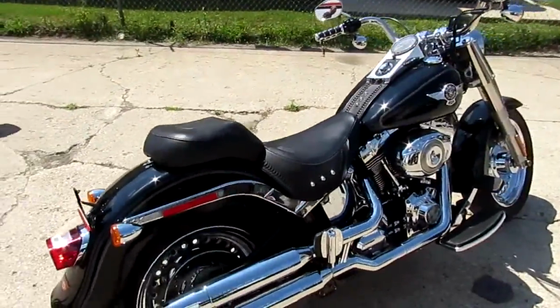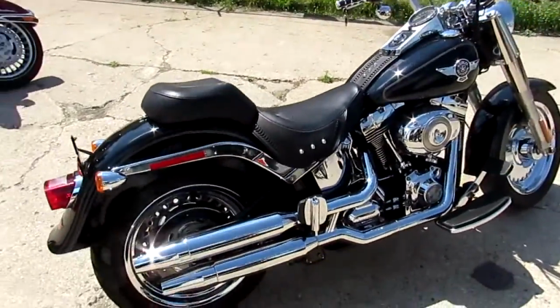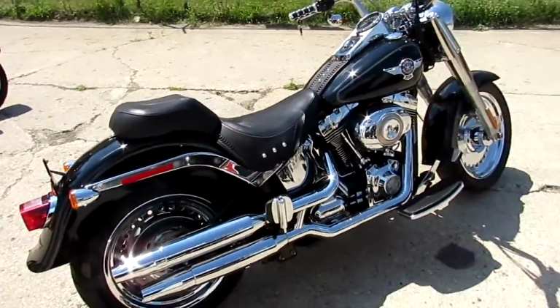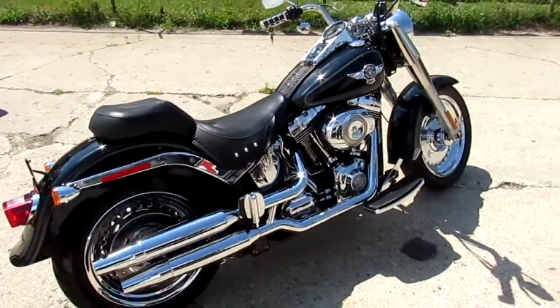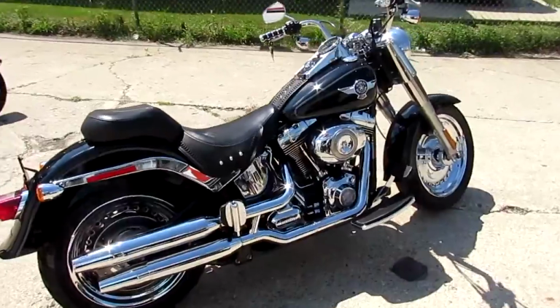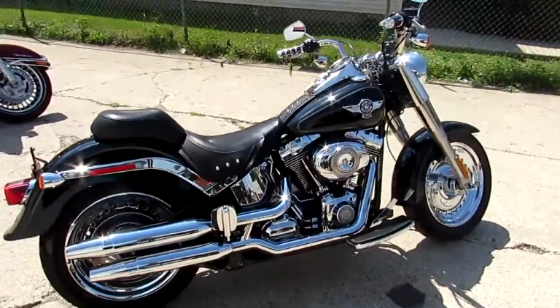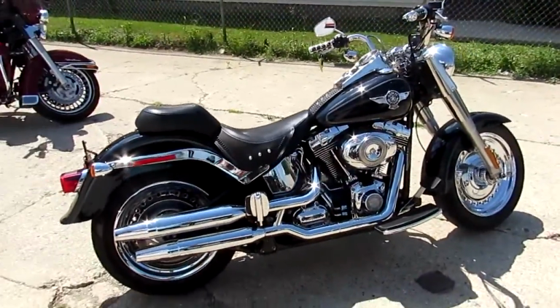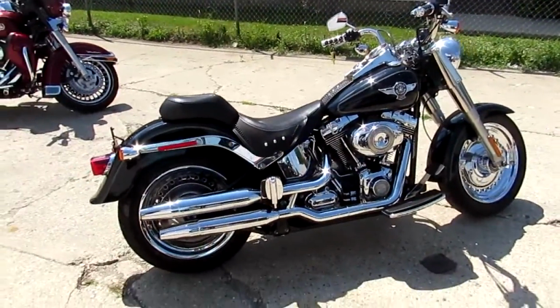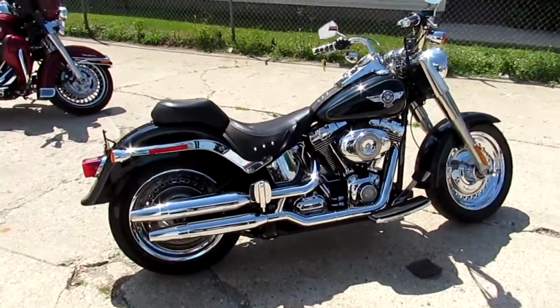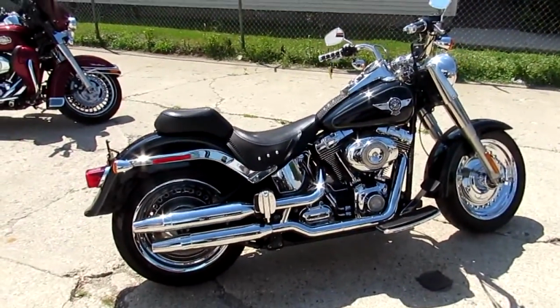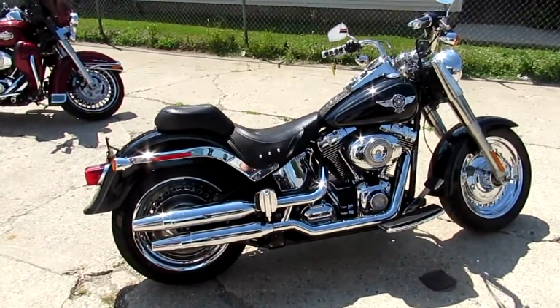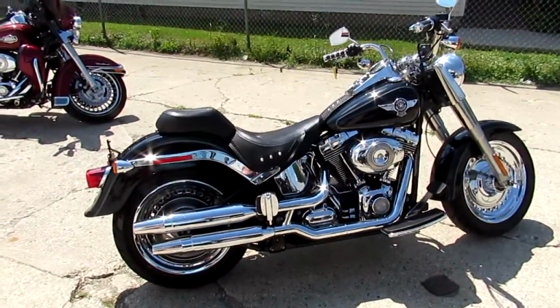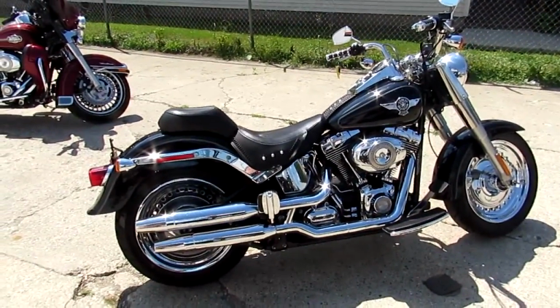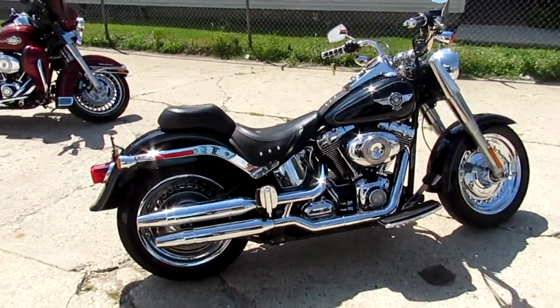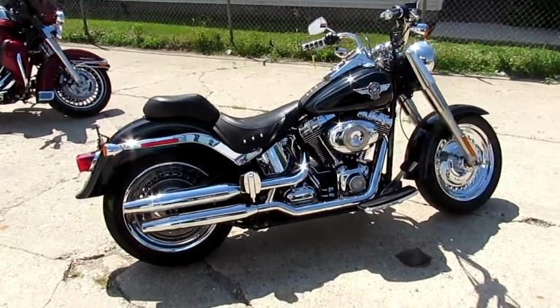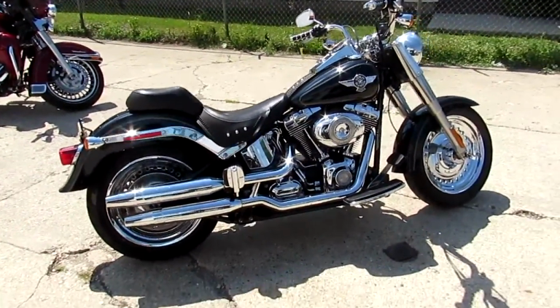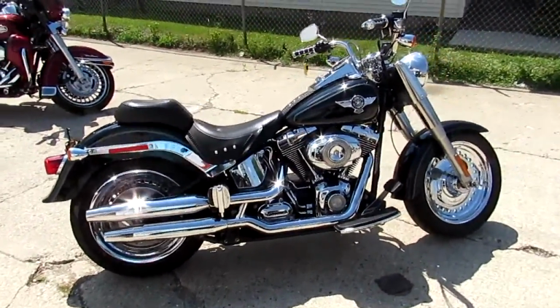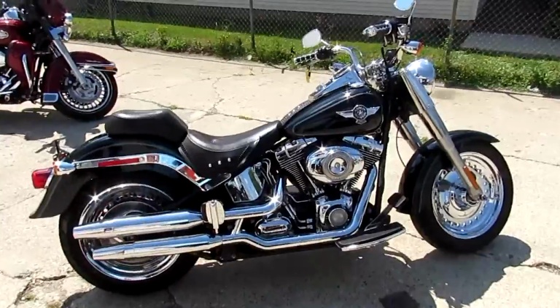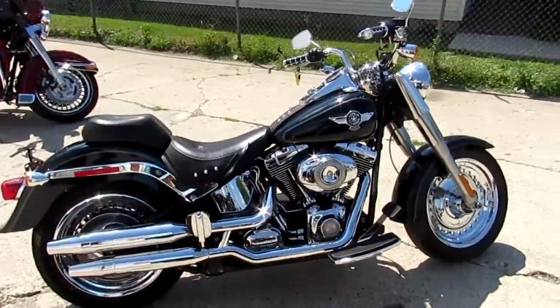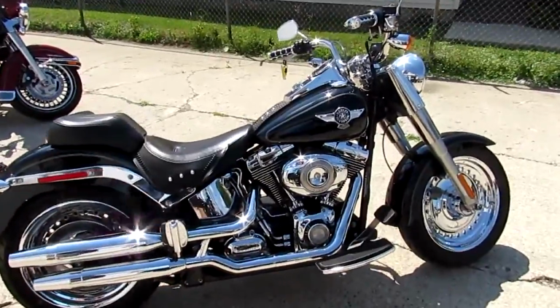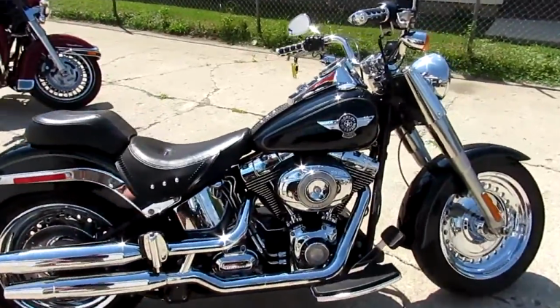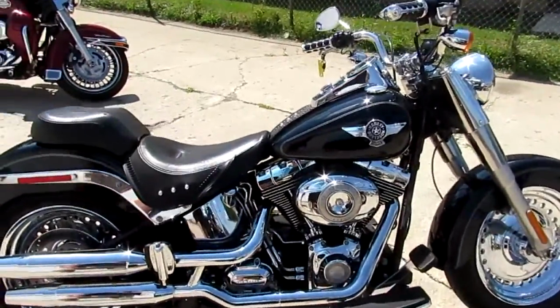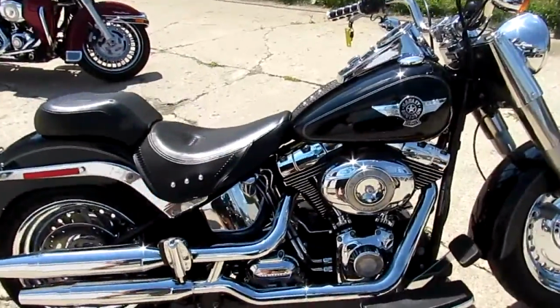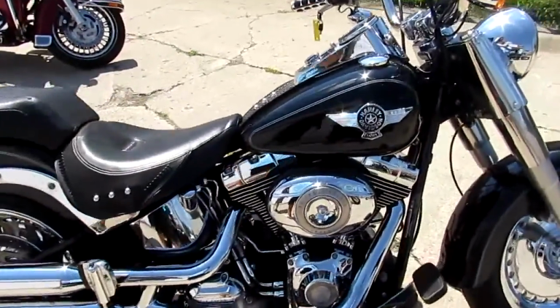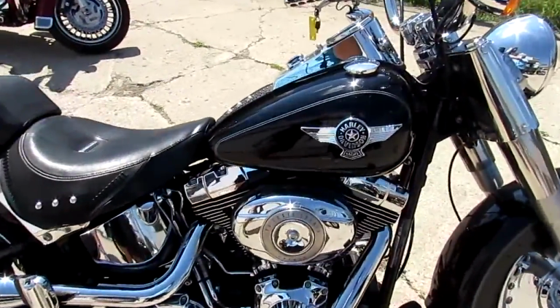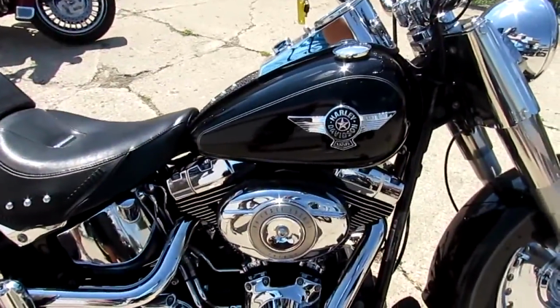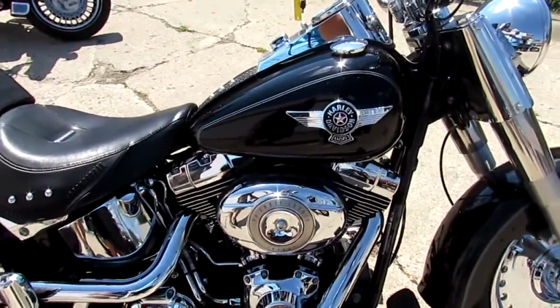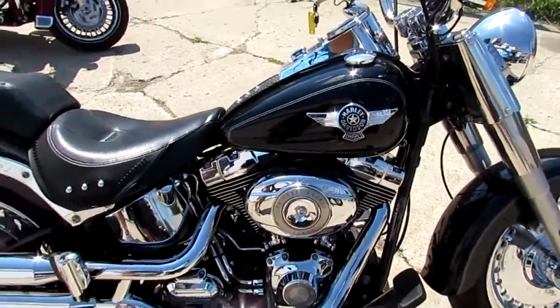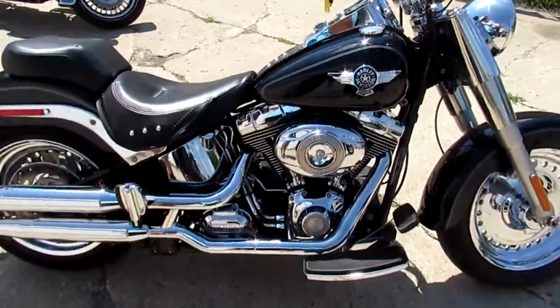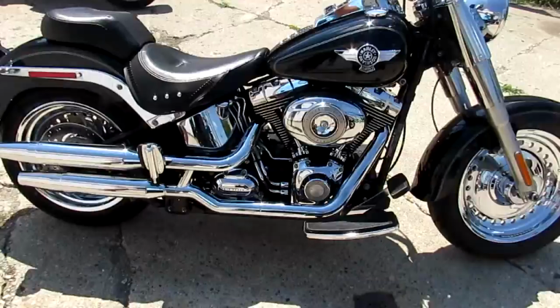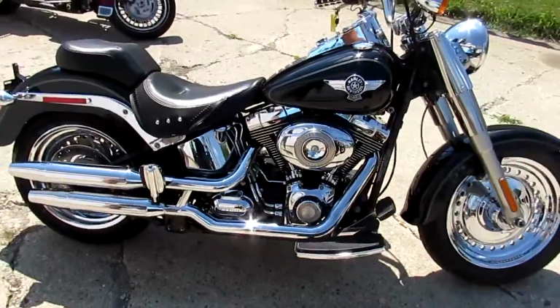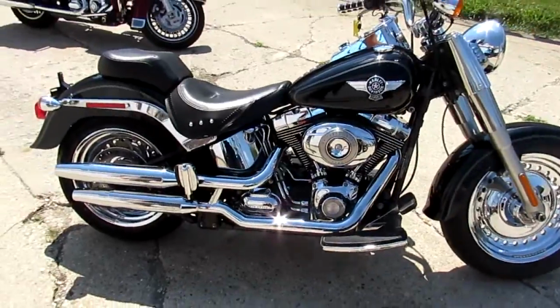We got it priced right at ten thousand nine hundred dollars. Visit our website at approvalpowersports.com — we got over 400 used bikes, we got shipping nationwide, we can help out with out-of-state financing. Call today and you can ride today.